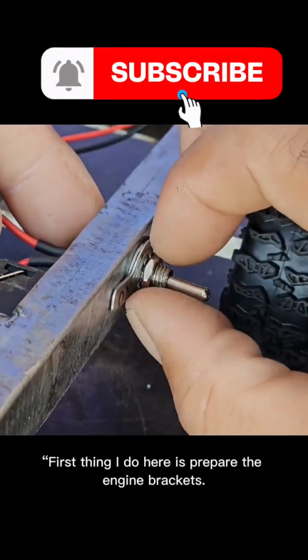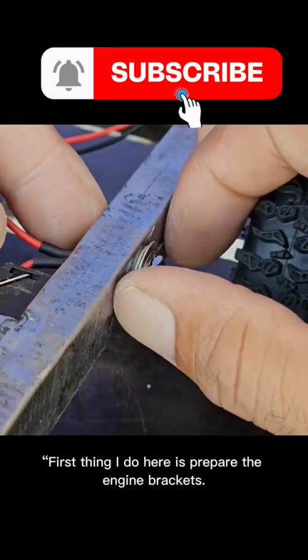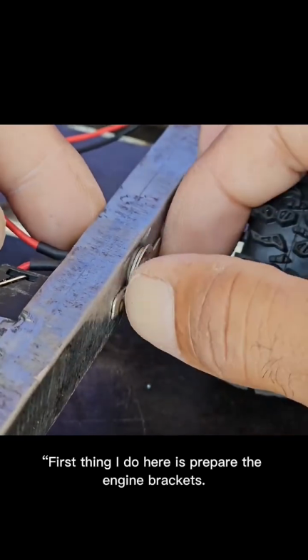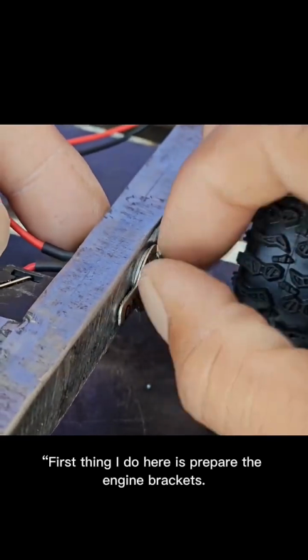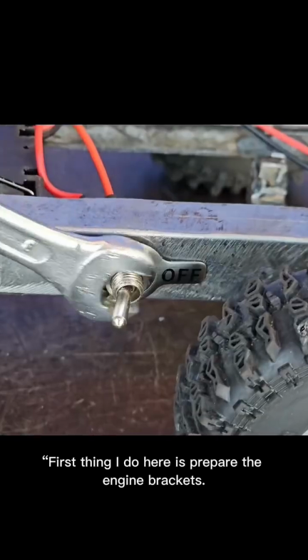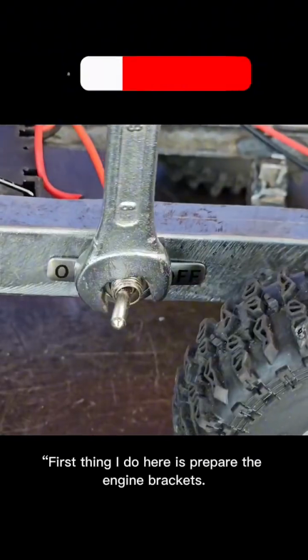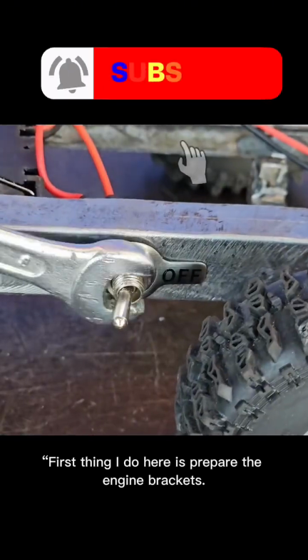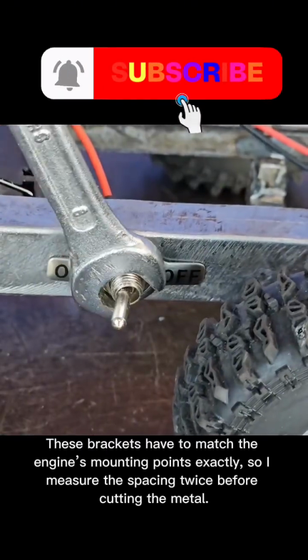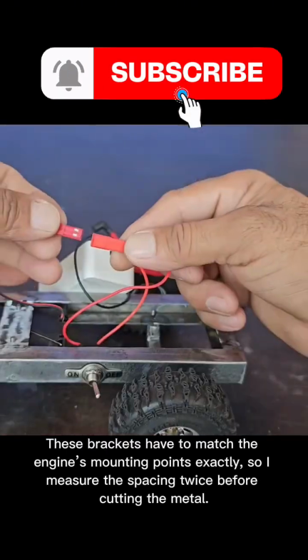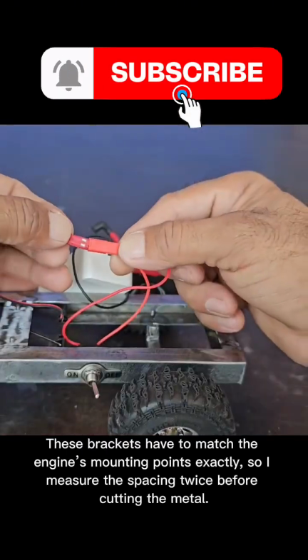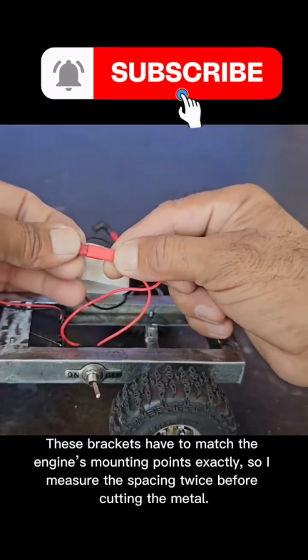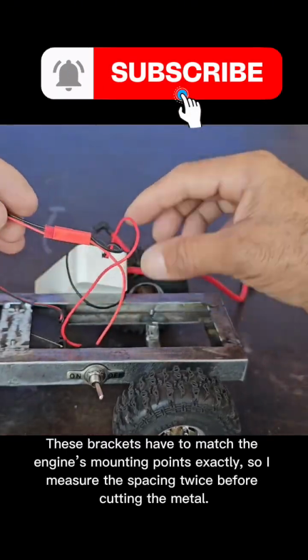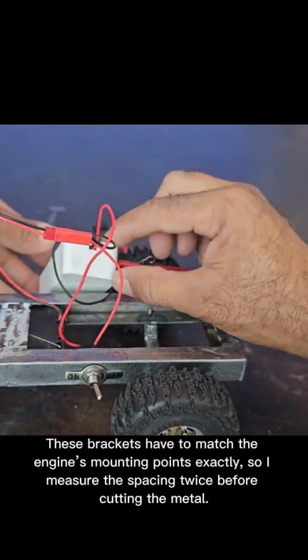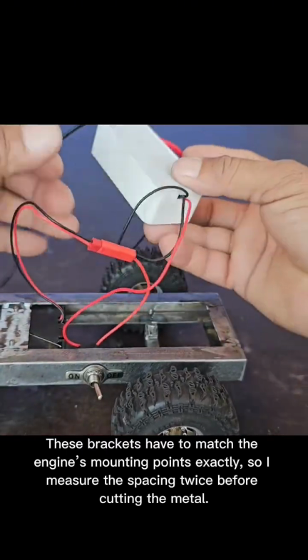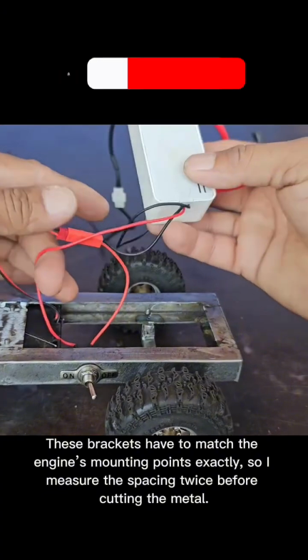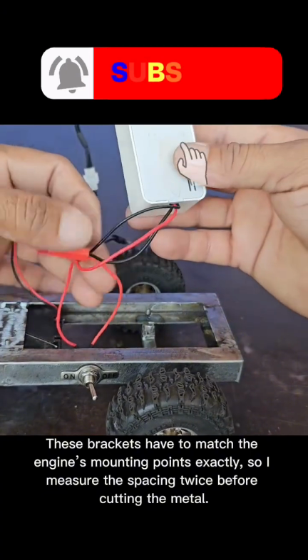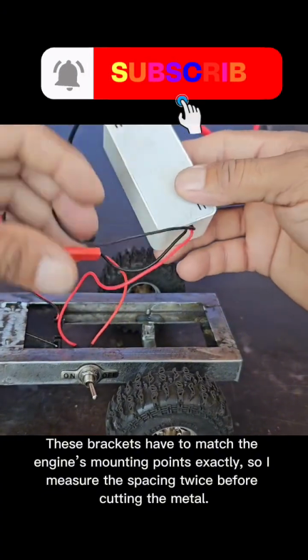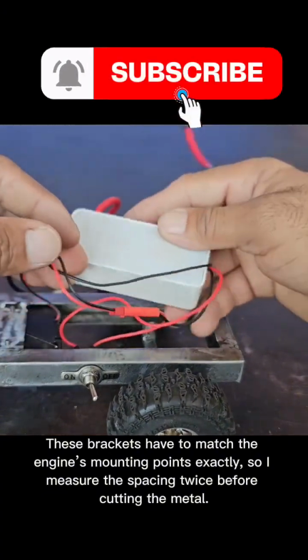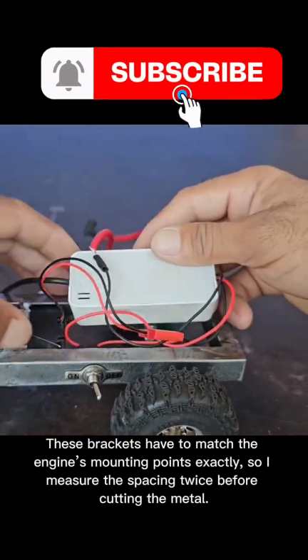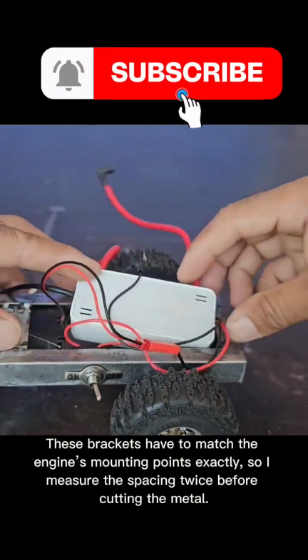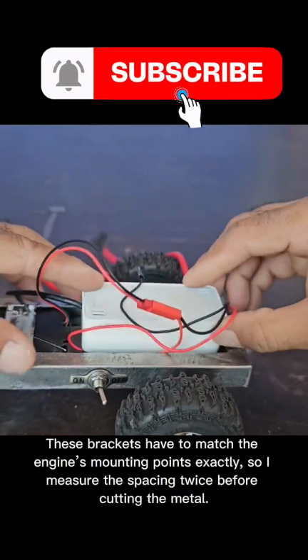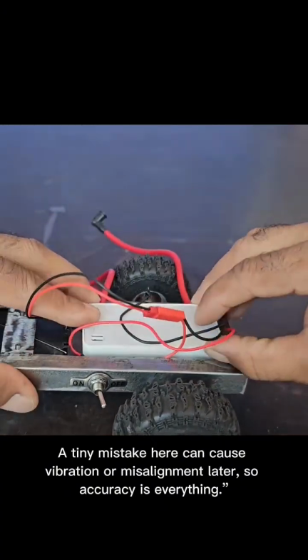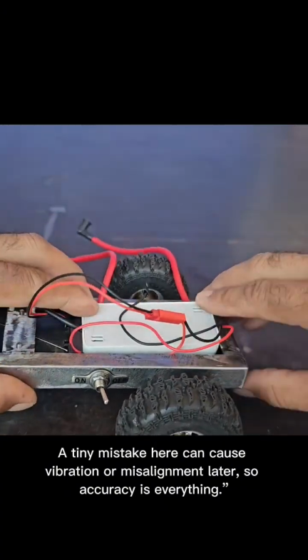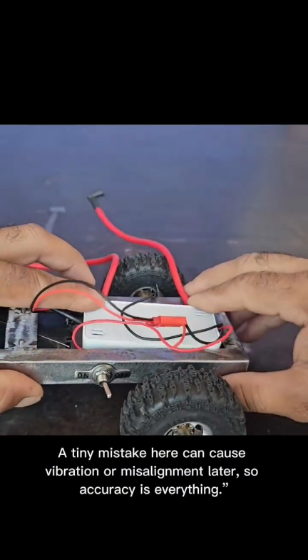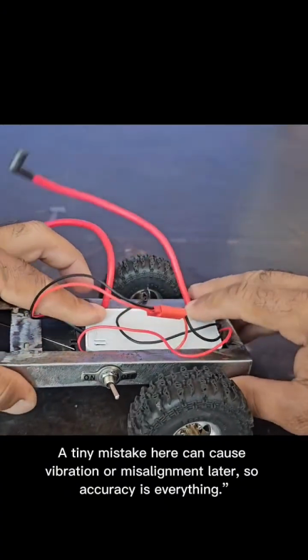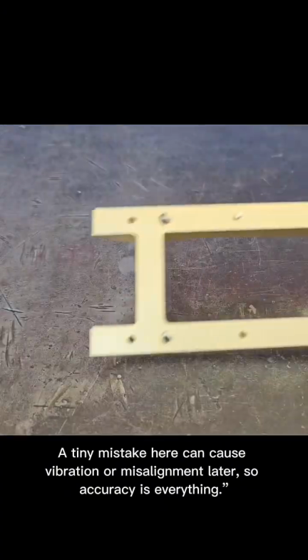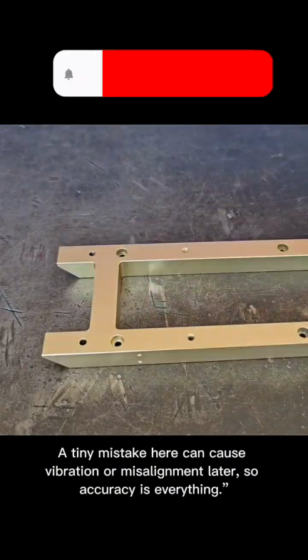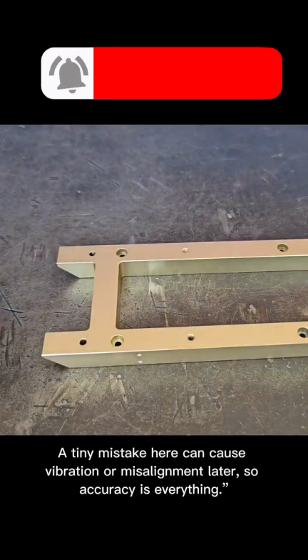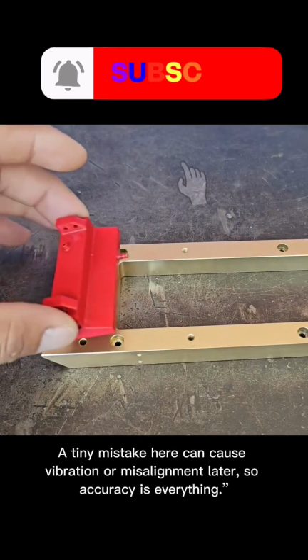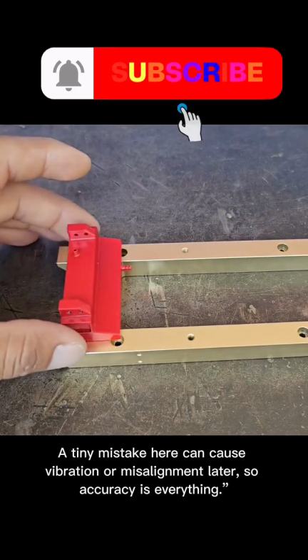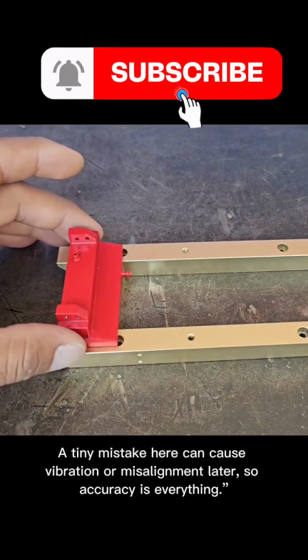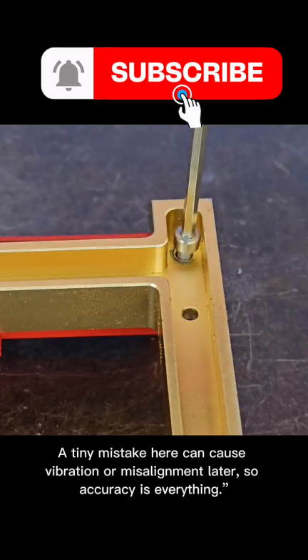First thing I do here is prepare the engine brackets. These brackets have to match the engine's mounting points exactly, so I measure the spacing twice before cutting the metal. A tiny mistake here can cause vibration or misalignment later, so accuracy is everything.